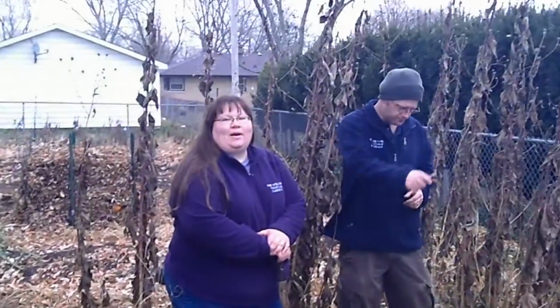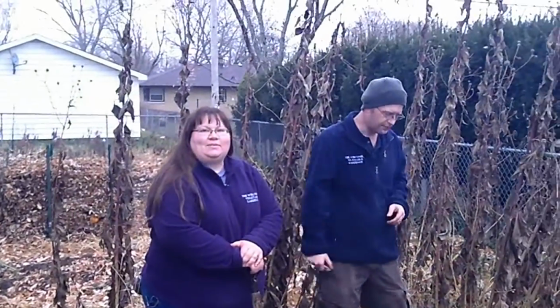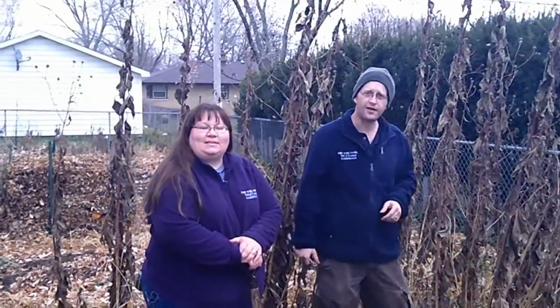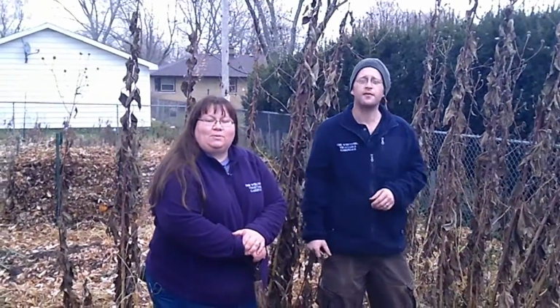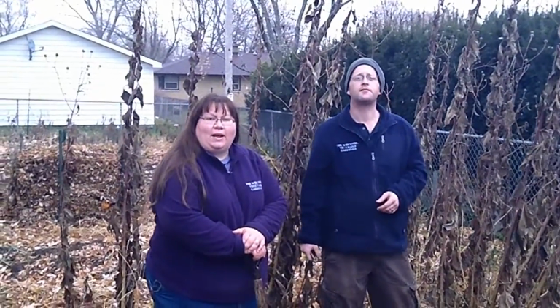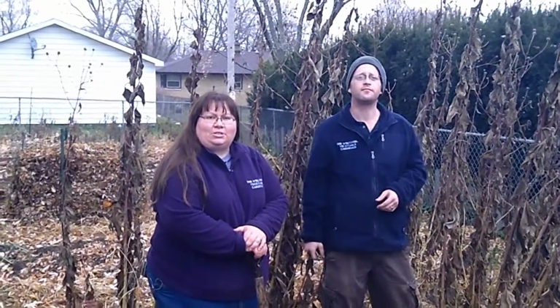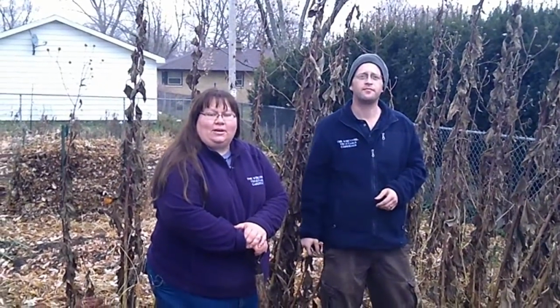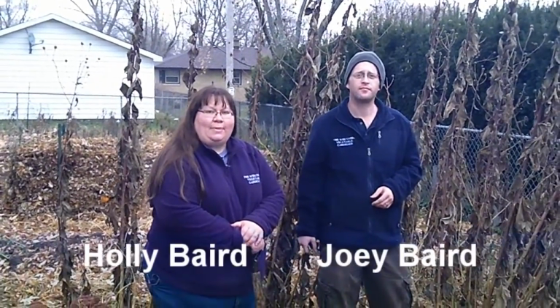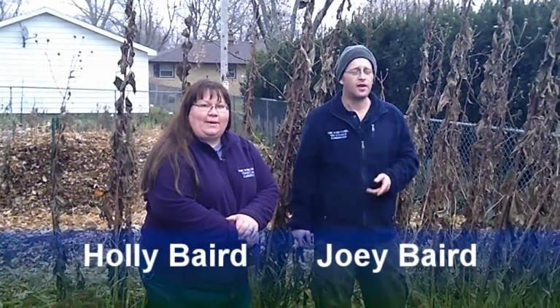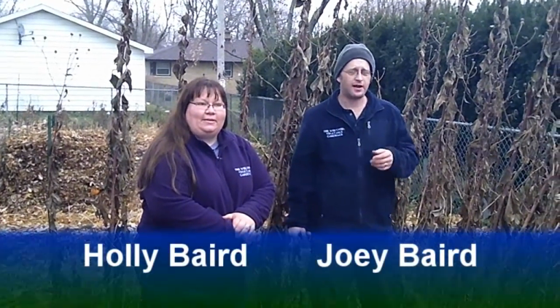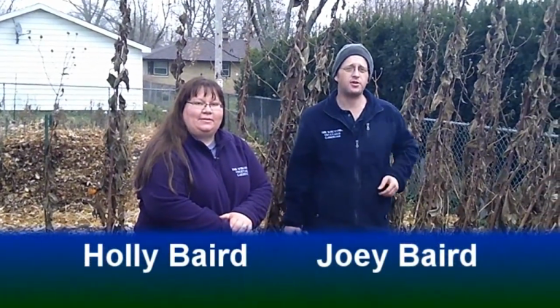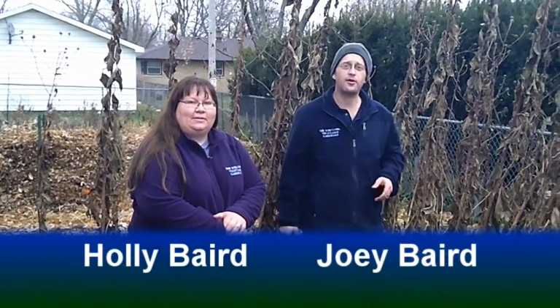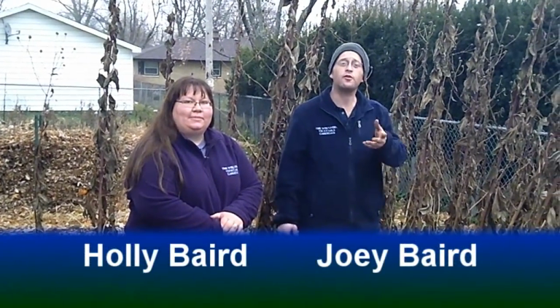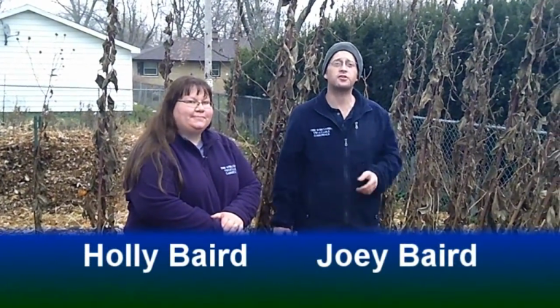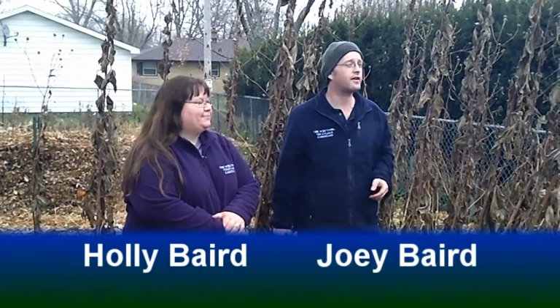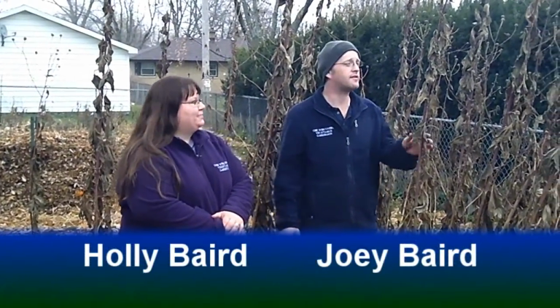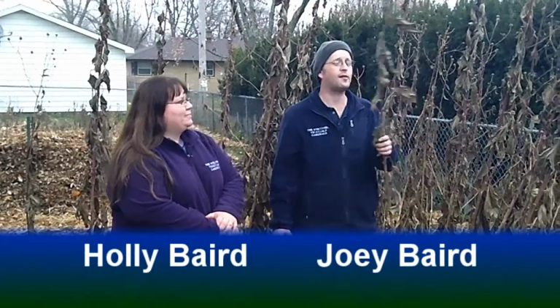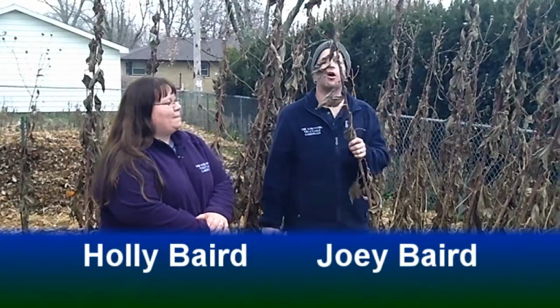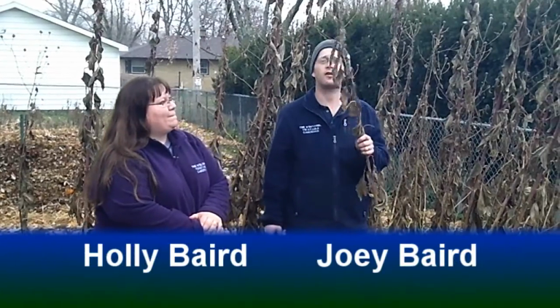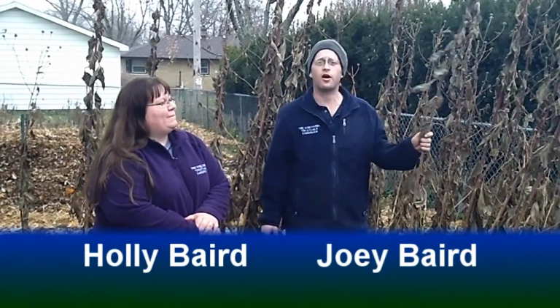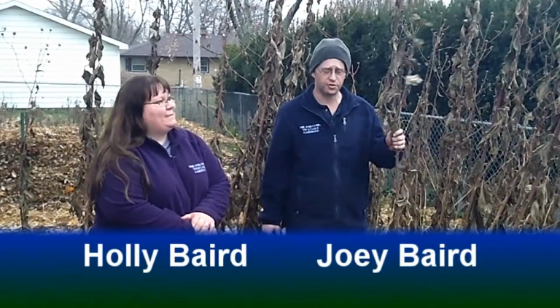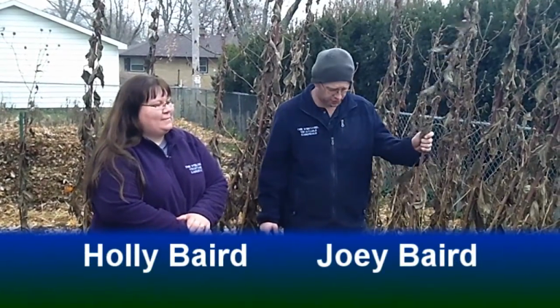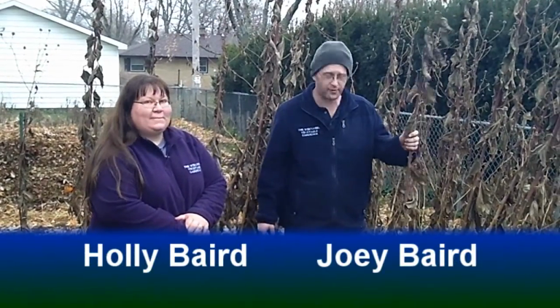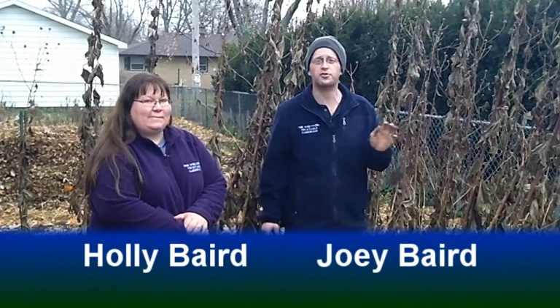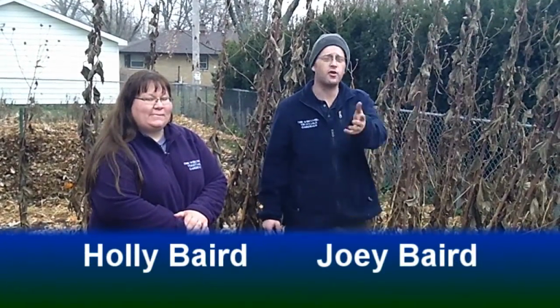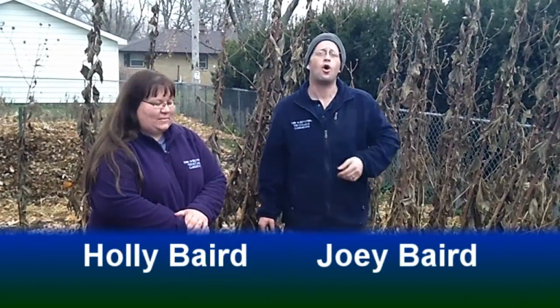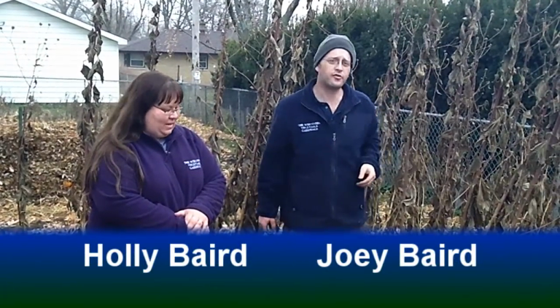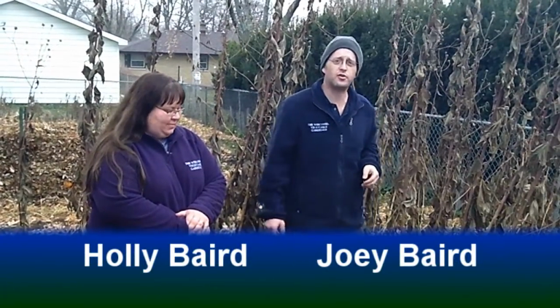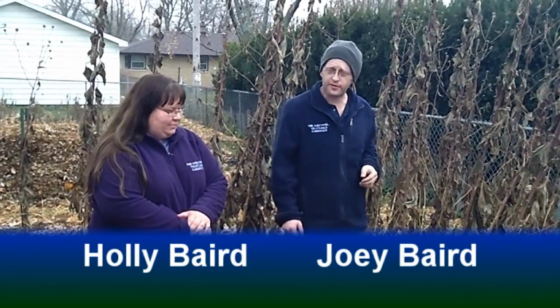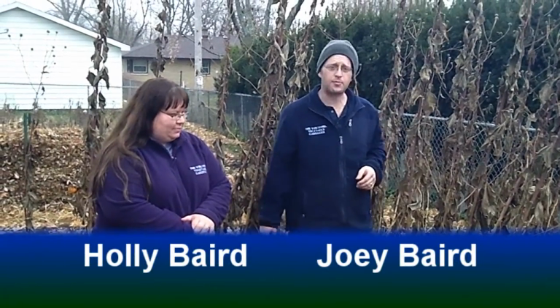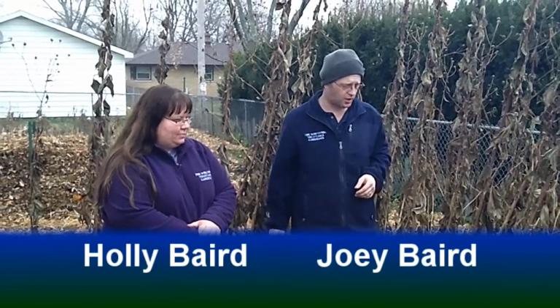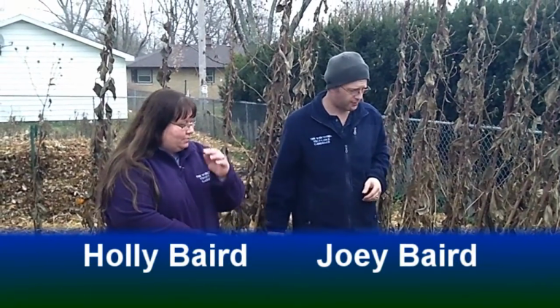Welcome to the Wisconsin Vegetable Gardener Extra. I'm Holly Baird, and I'm Joey Baird. We're in a large garden today and it's time to harvest our artichokes — our Jerusalem artichokes, or sunchokes, as some people call them.